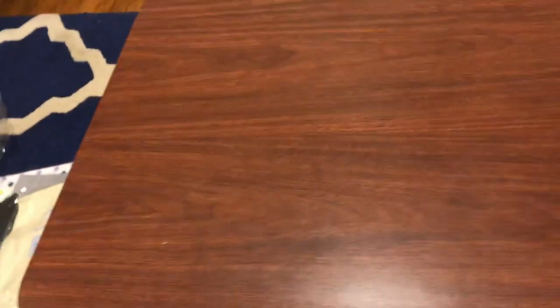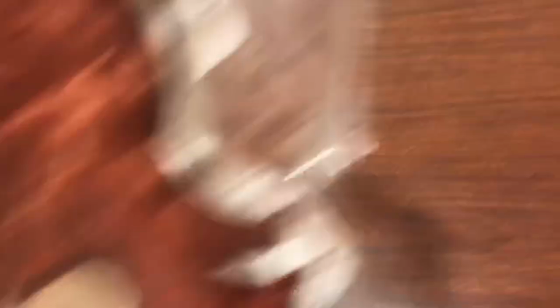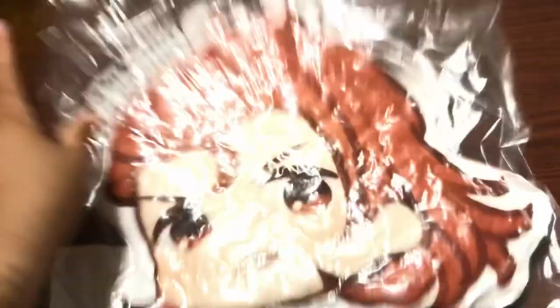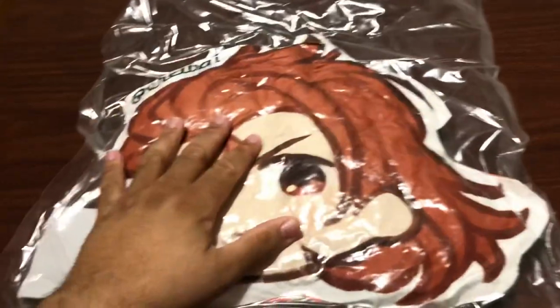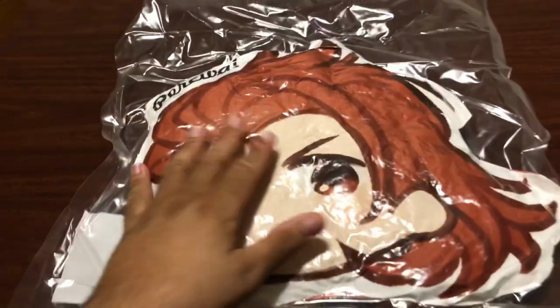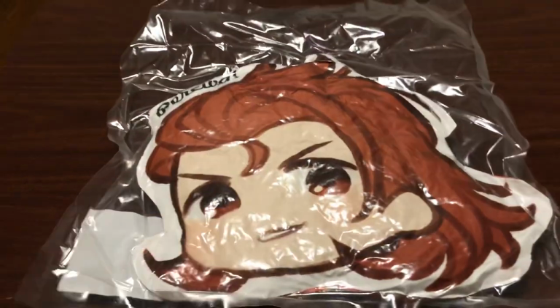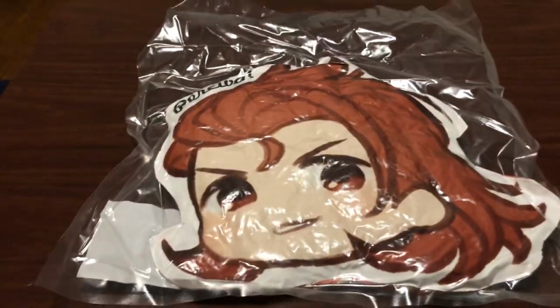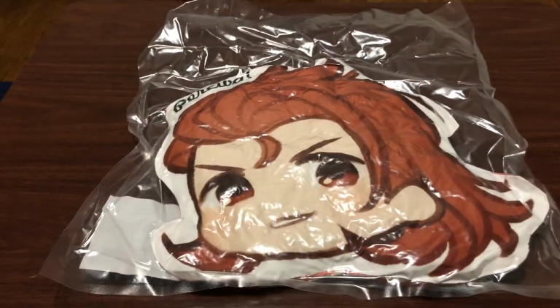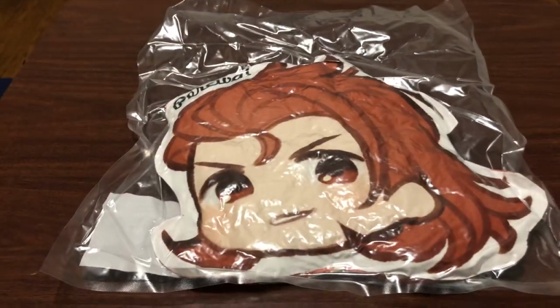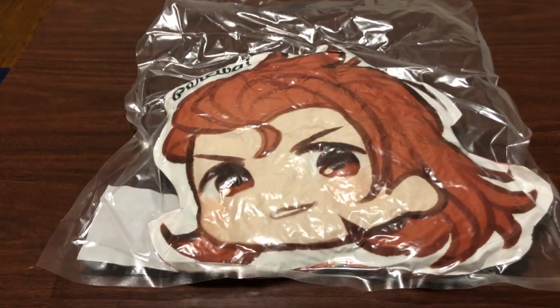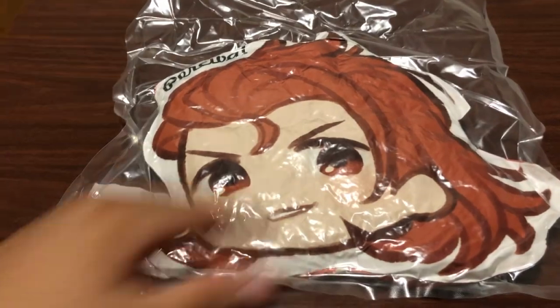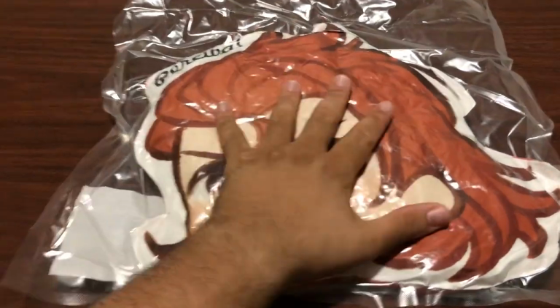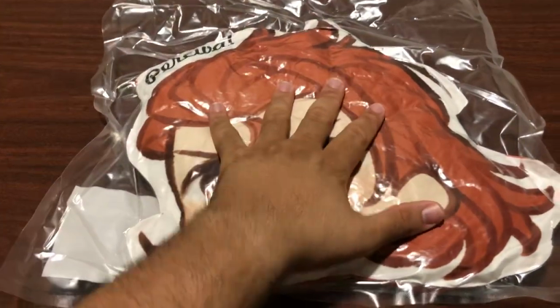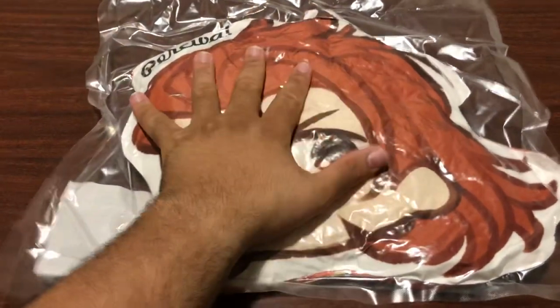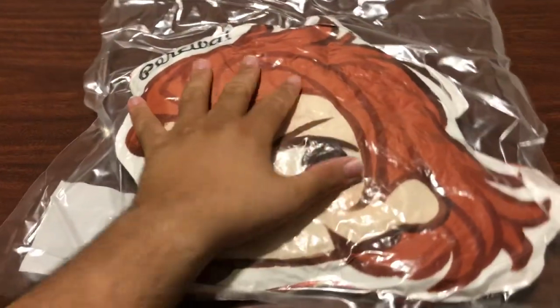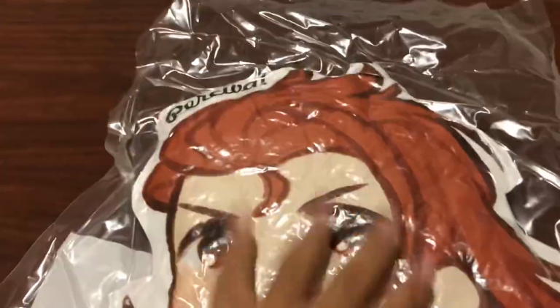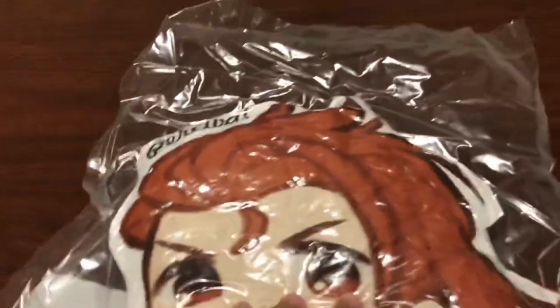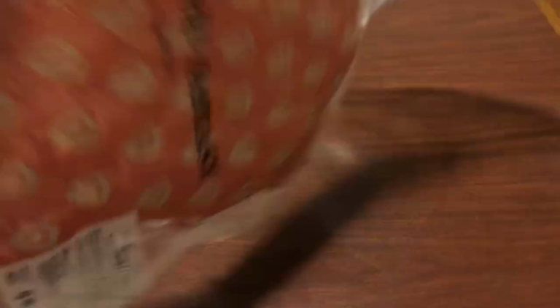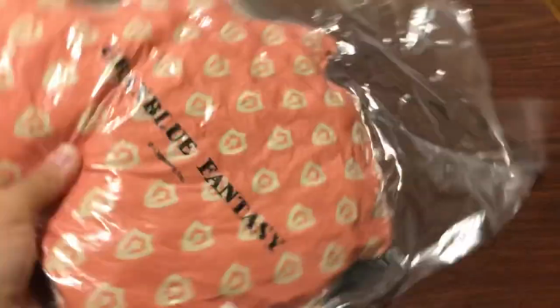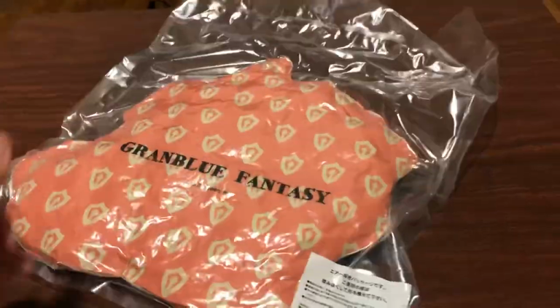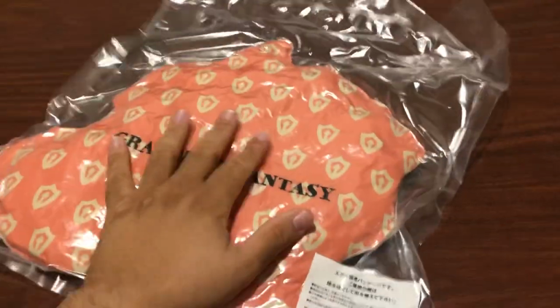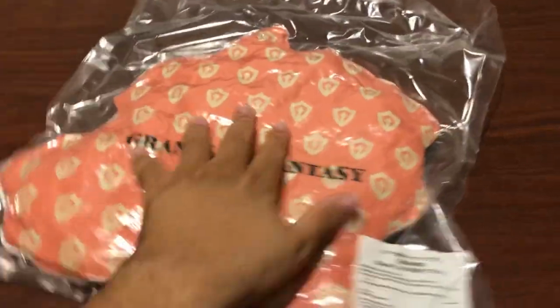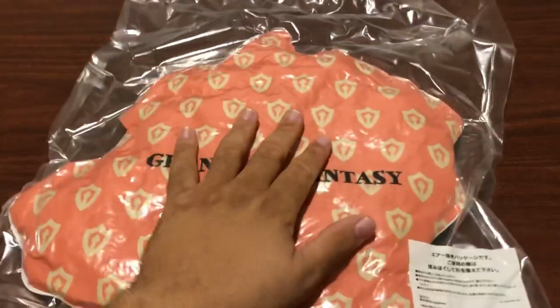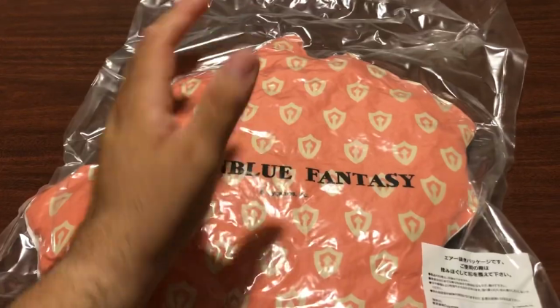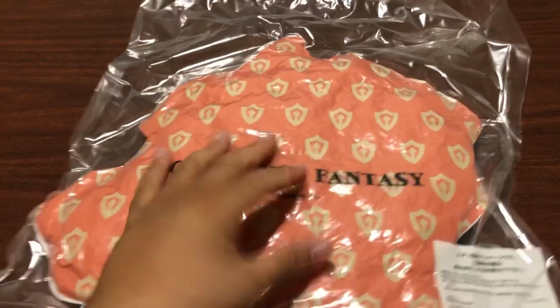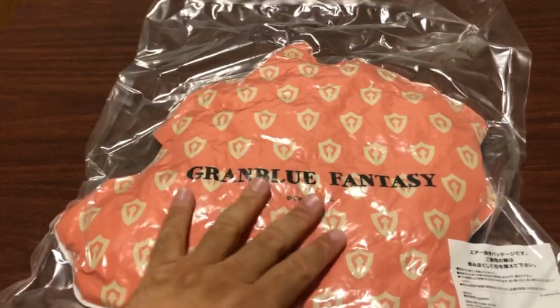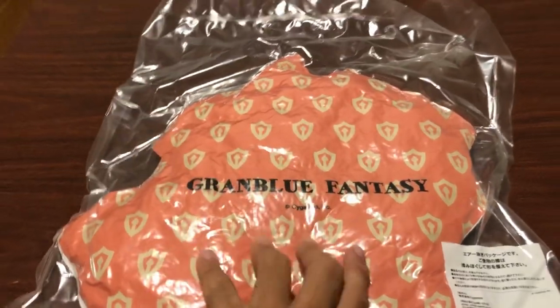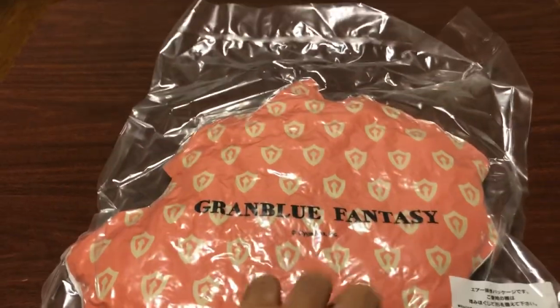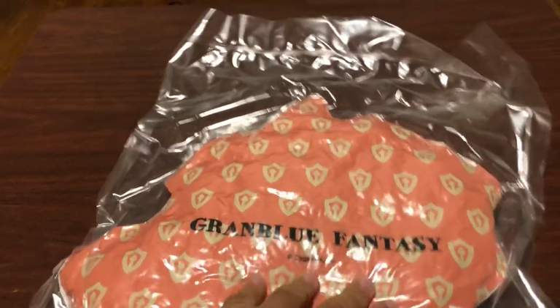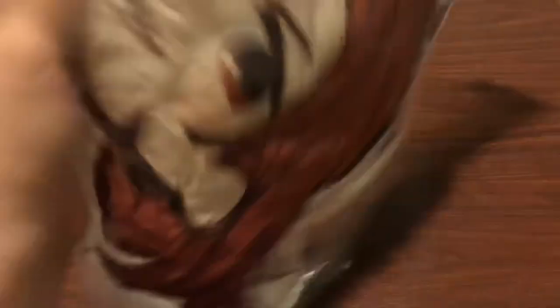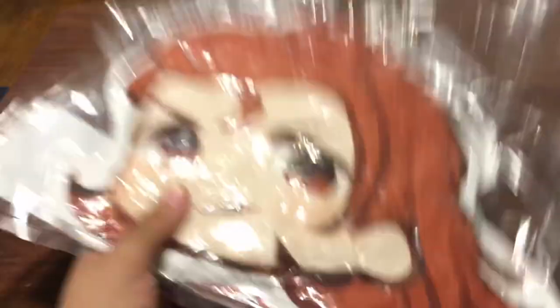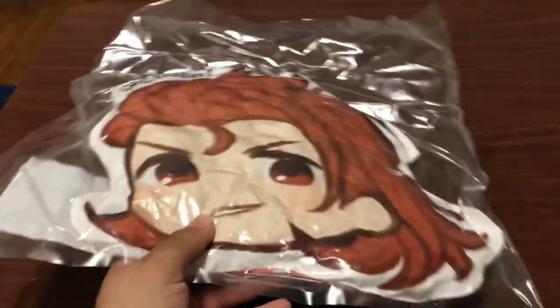One of the funnier items — big ol' Percival seat cushion. Nice, soft. Sit on Percival's face or something, if that's your thing.